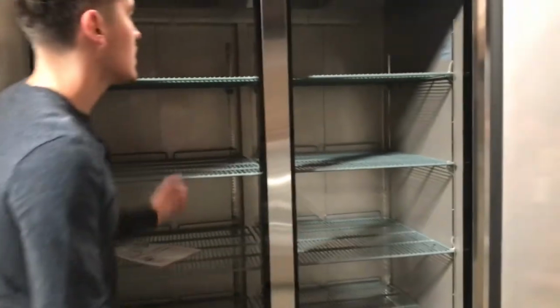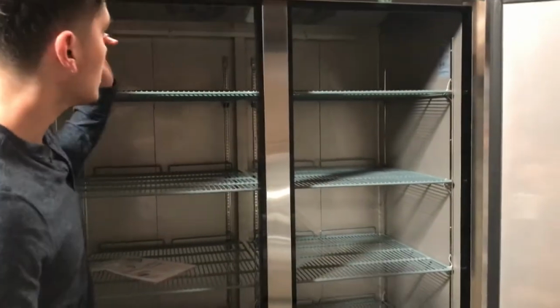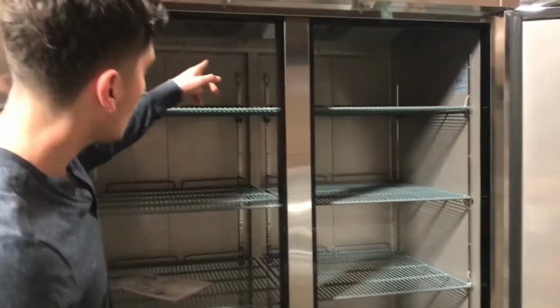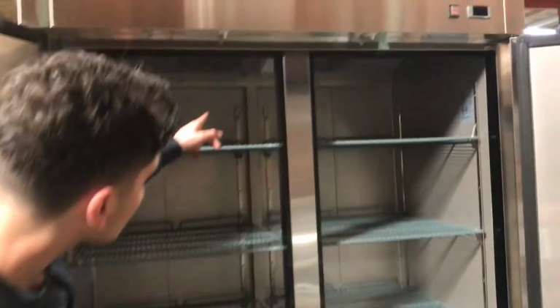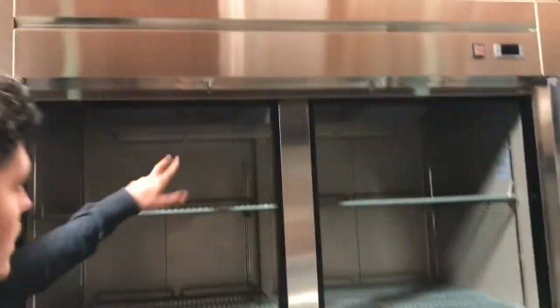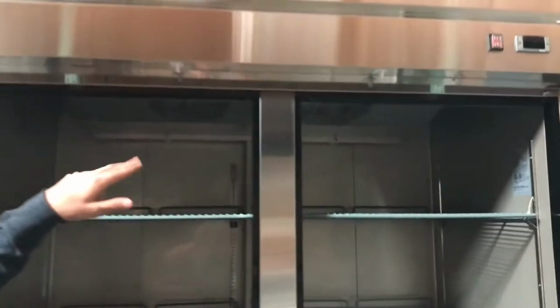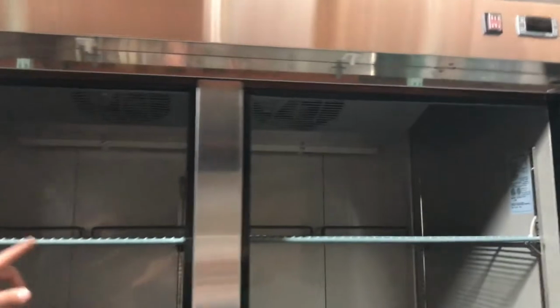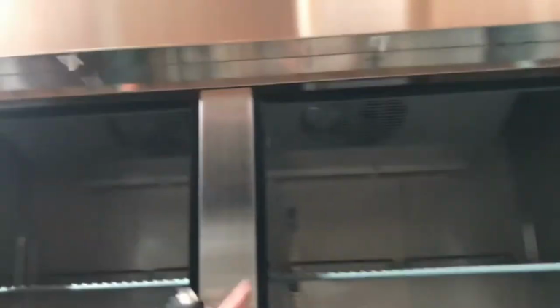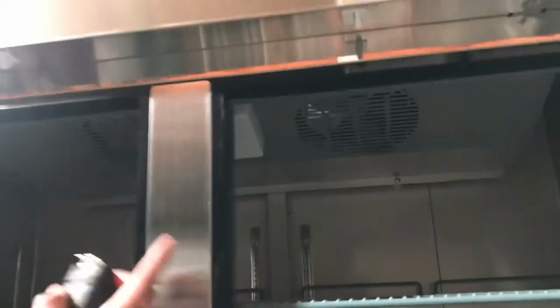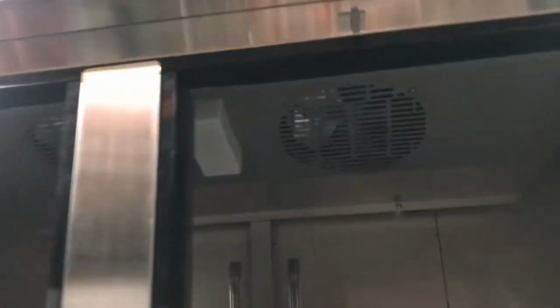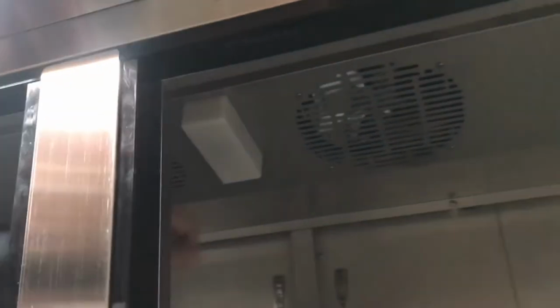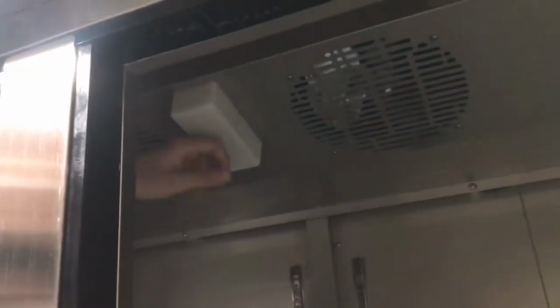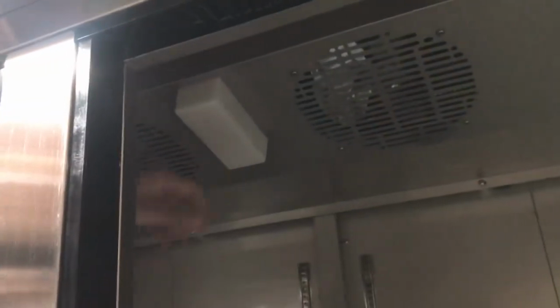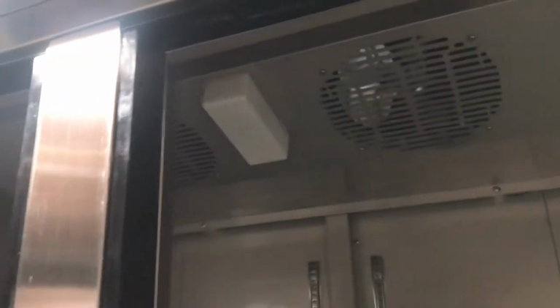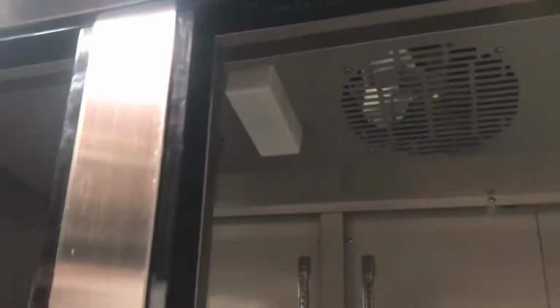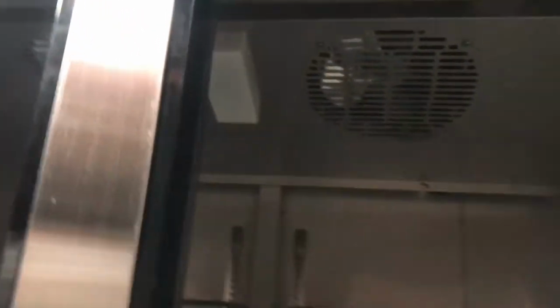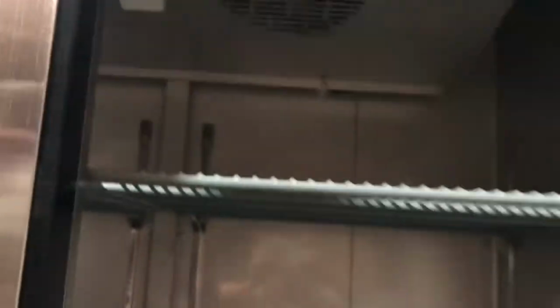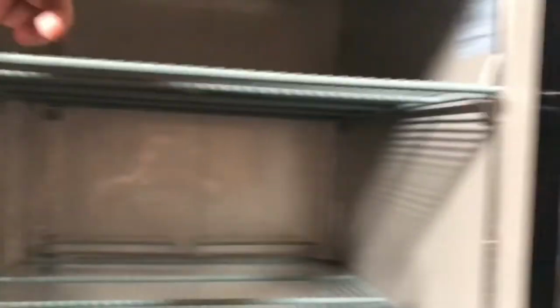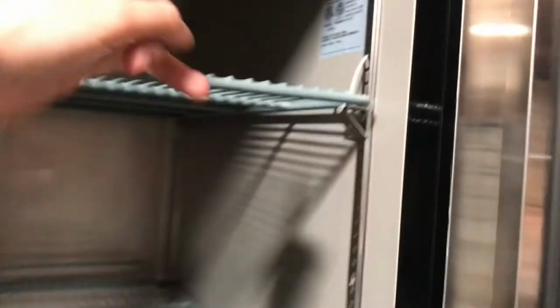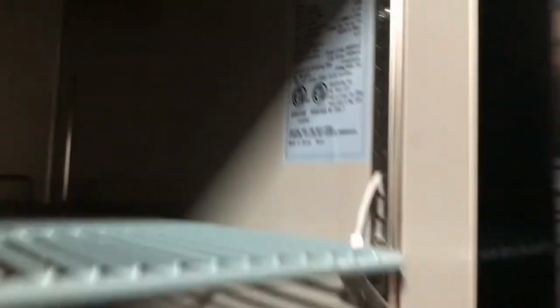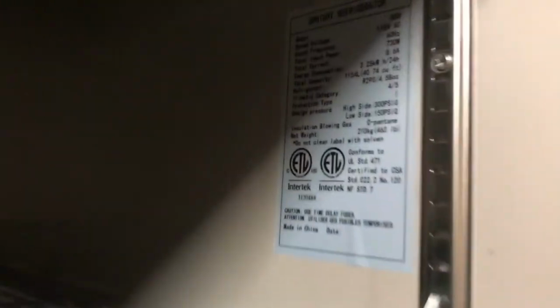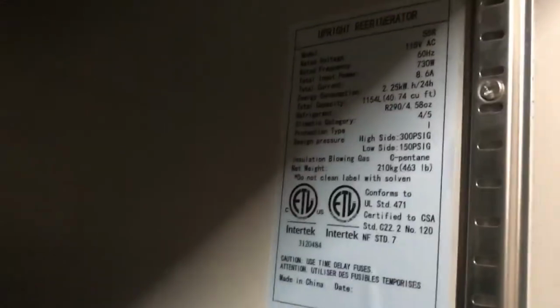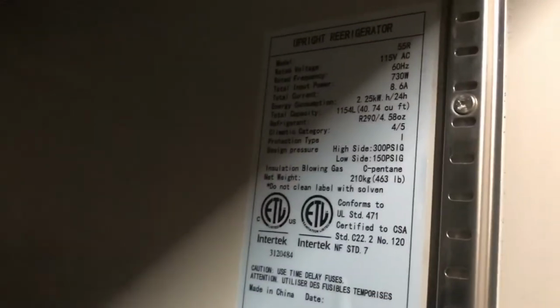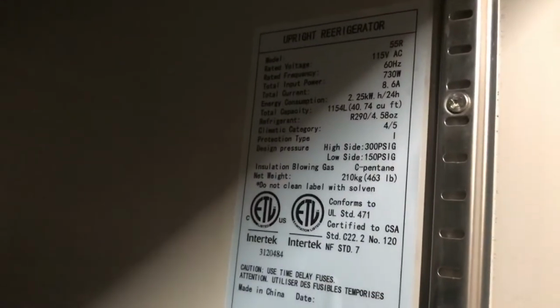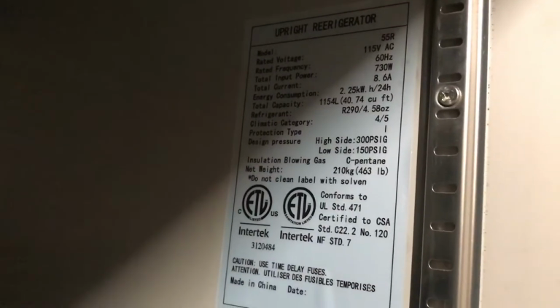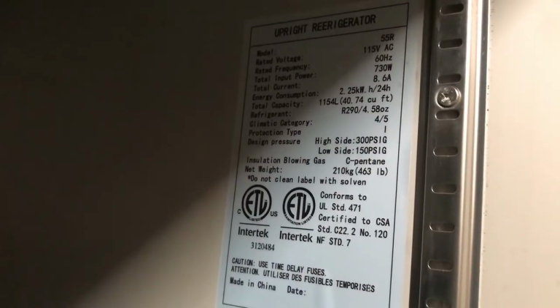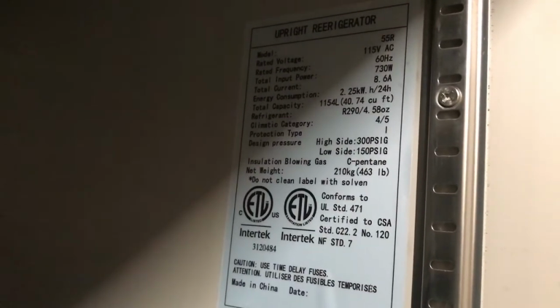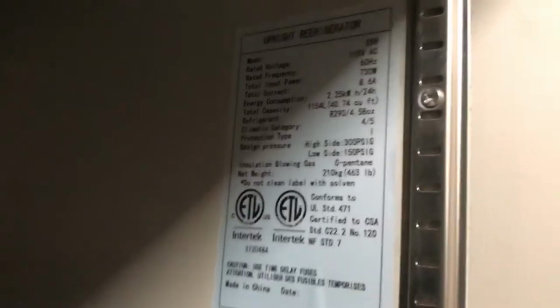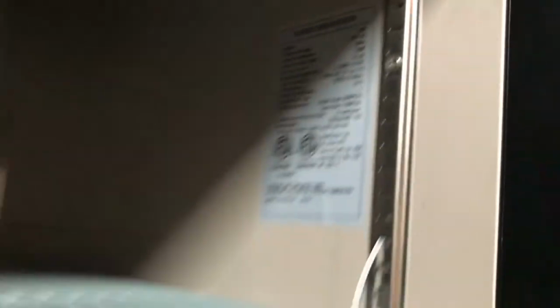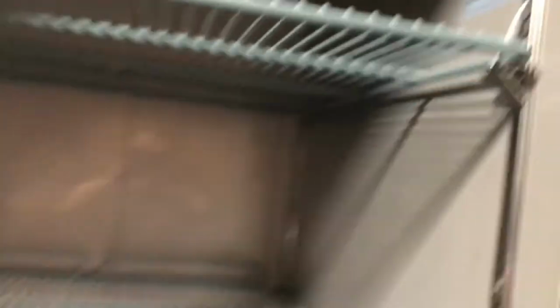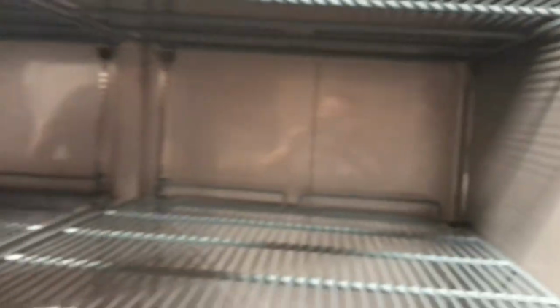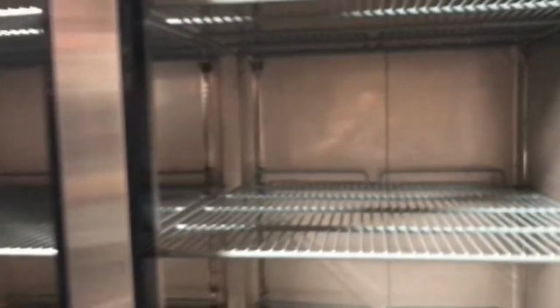On the top, it has two fans as well as a light. If you take a look on the right side, you can see all the information on this refrigerator — certification, model, and all that information.